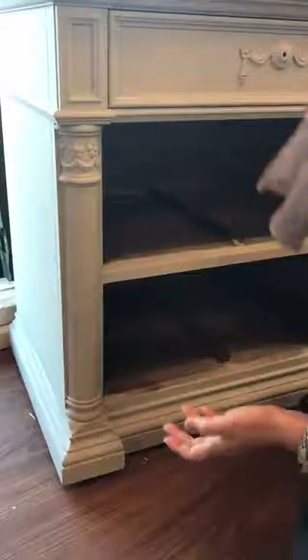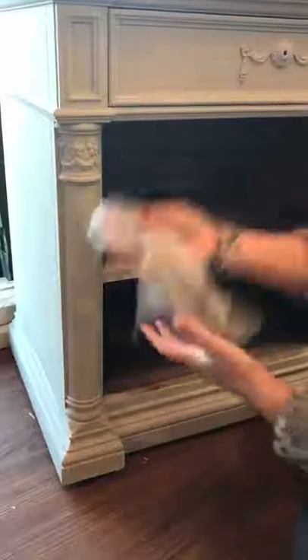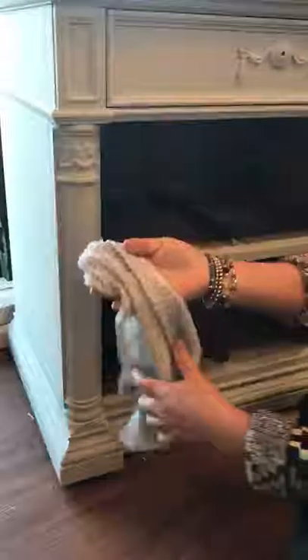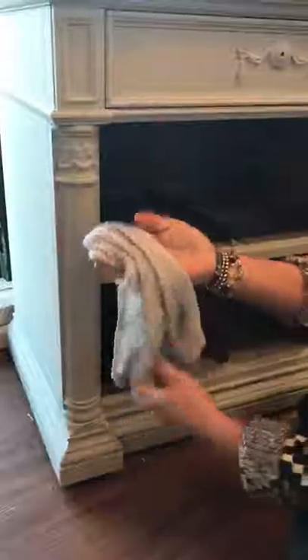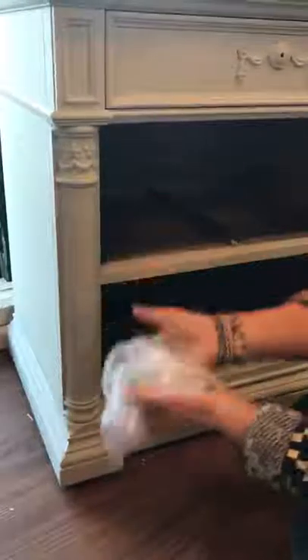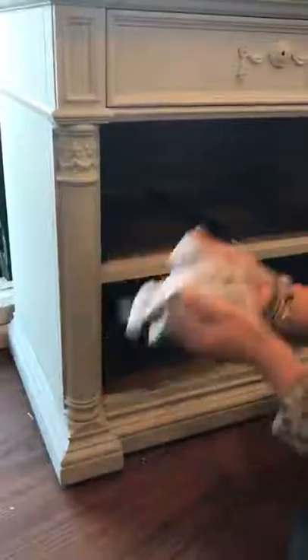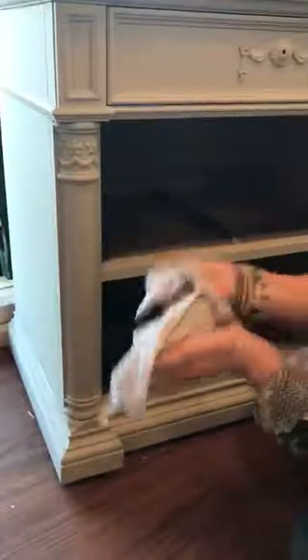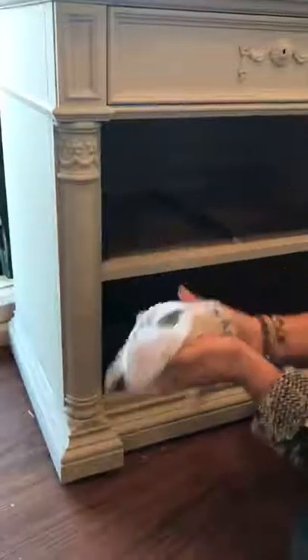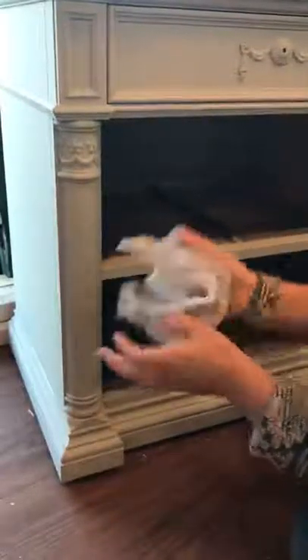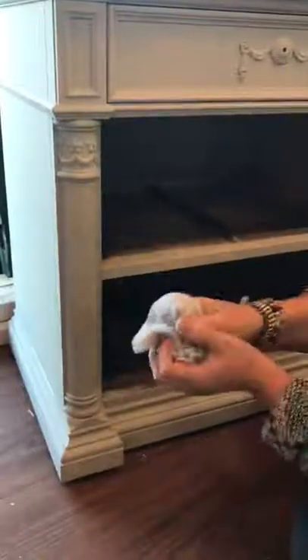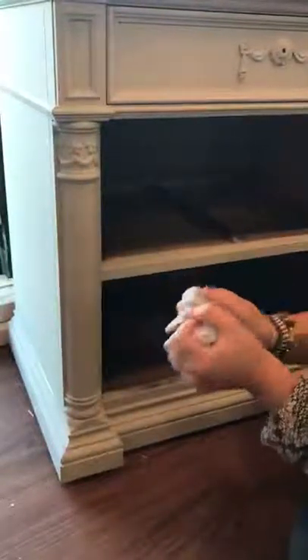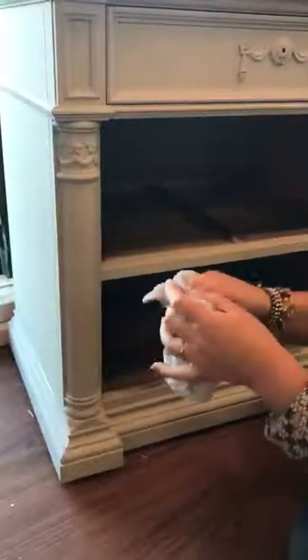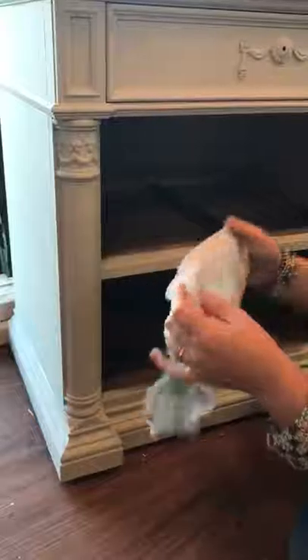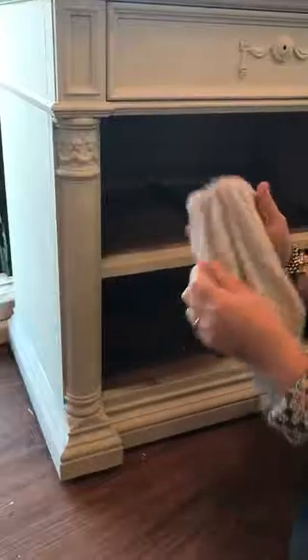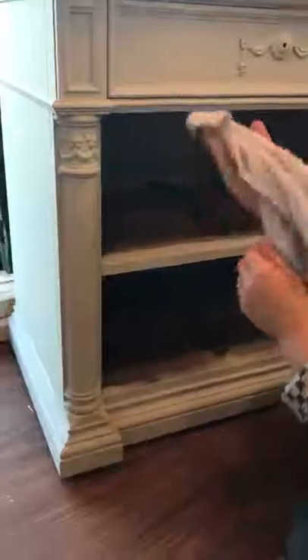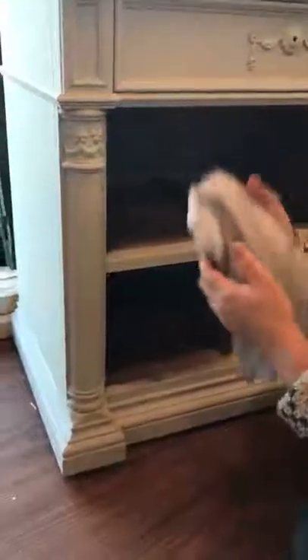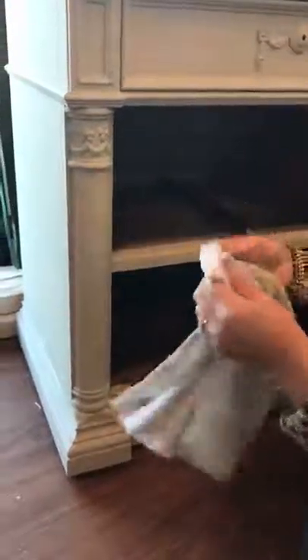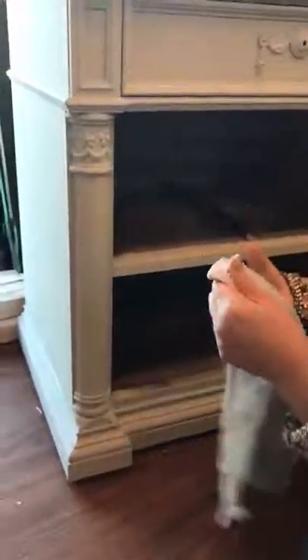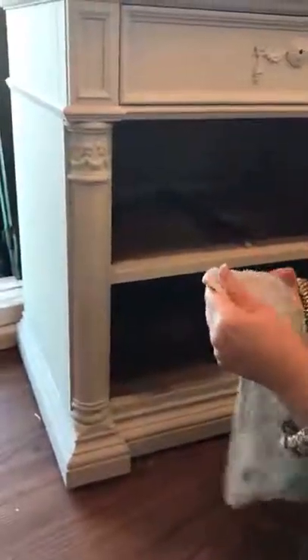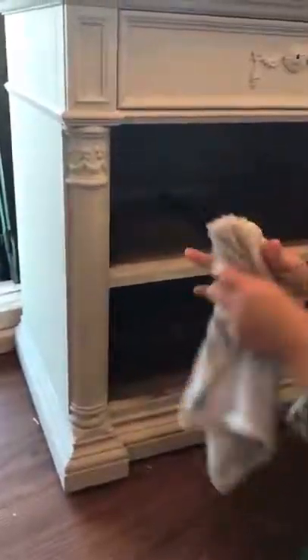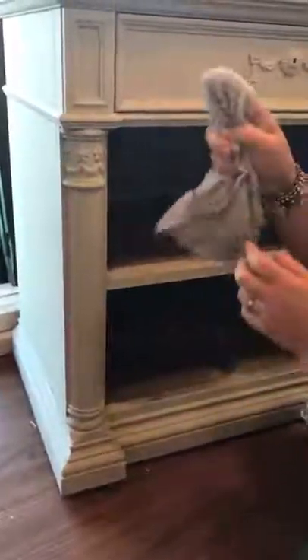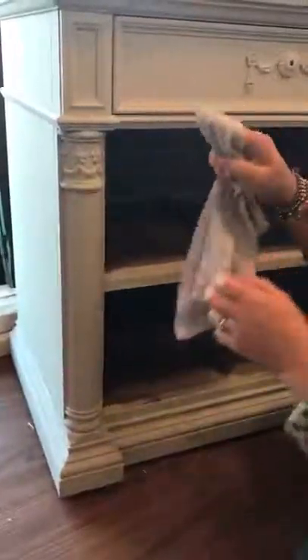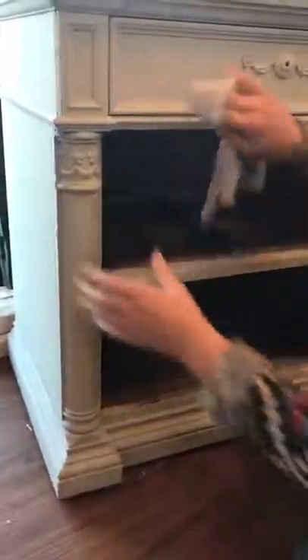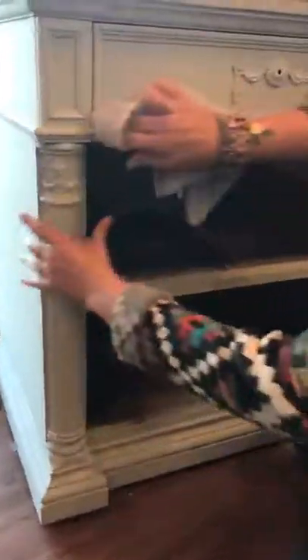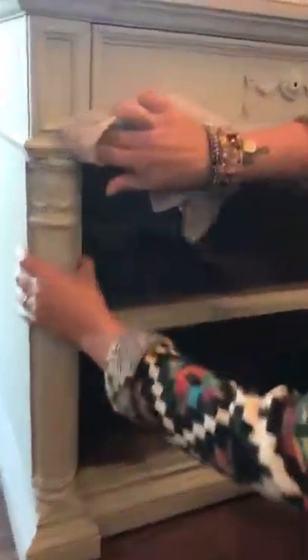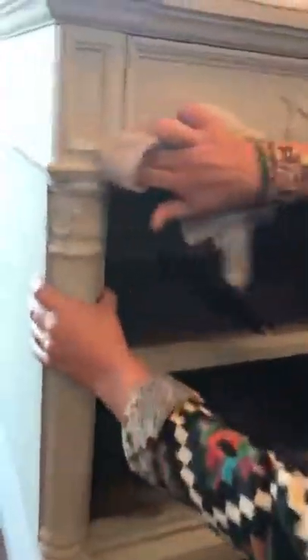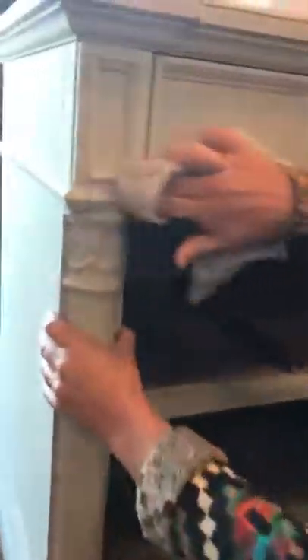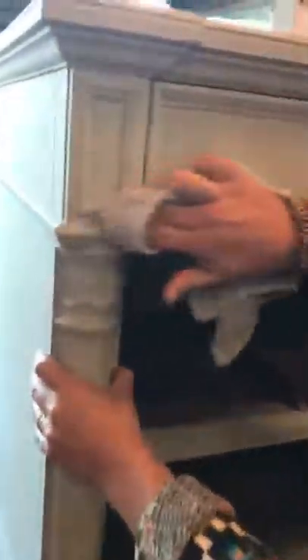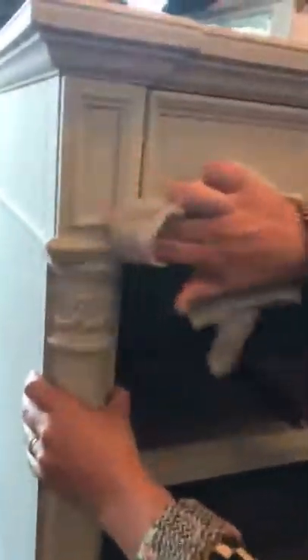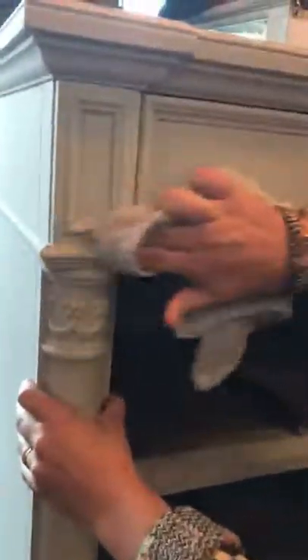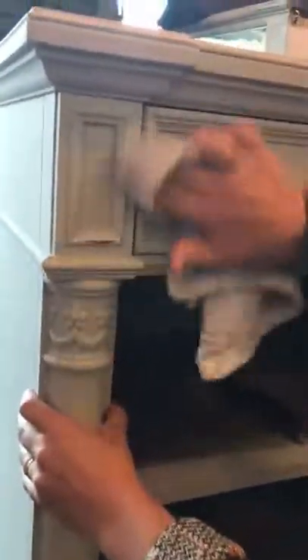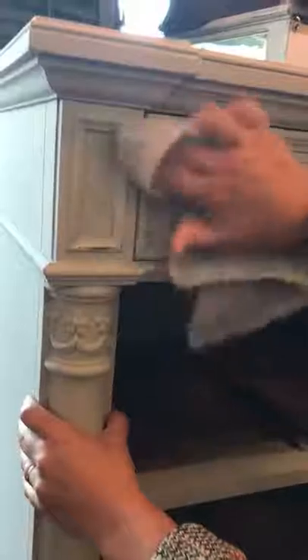So I'm going to take a damp — well, a wet cloth. I just get it wet and wring it out. Then I take my fingers like this and I just rub.